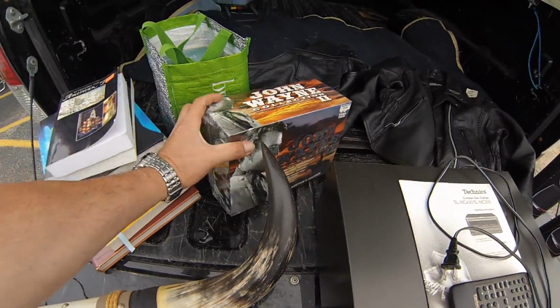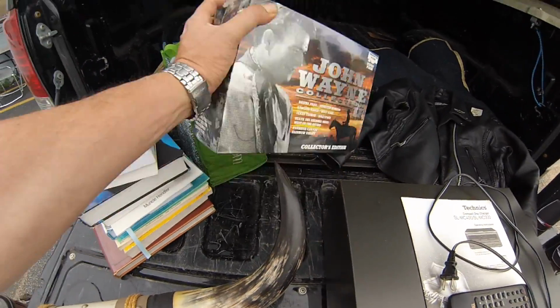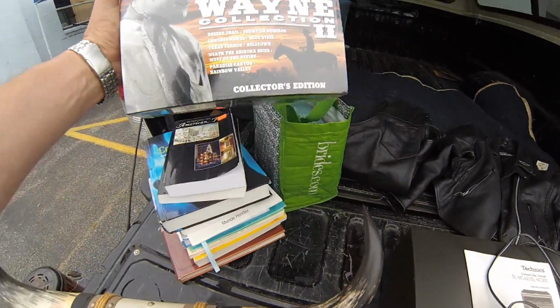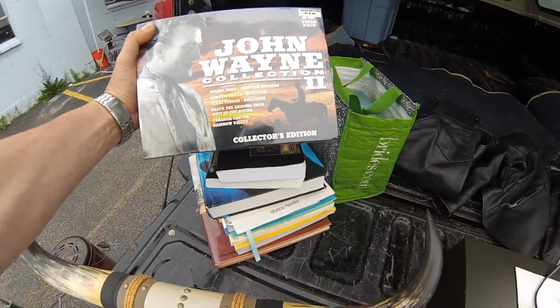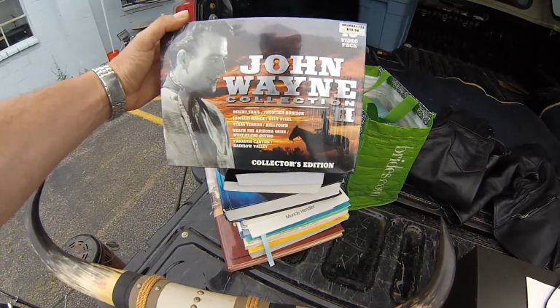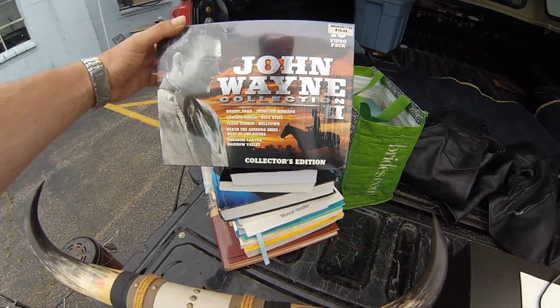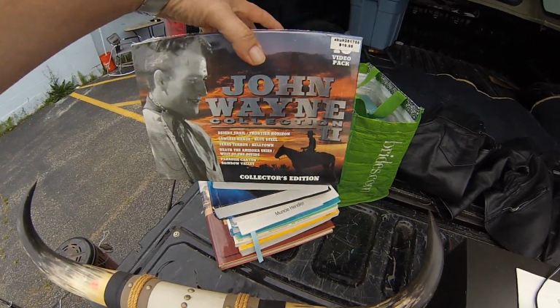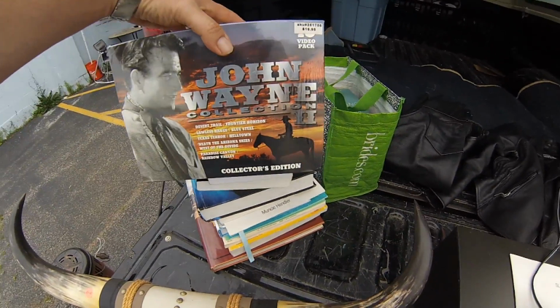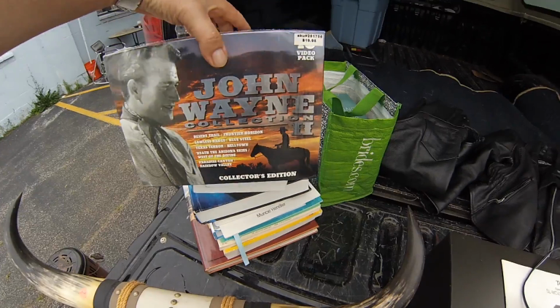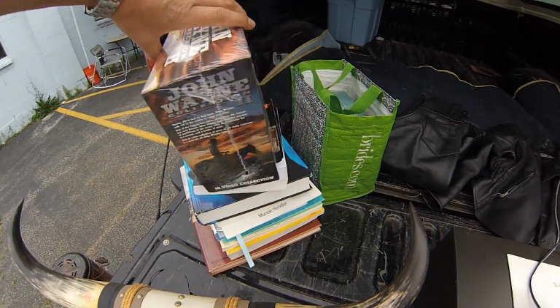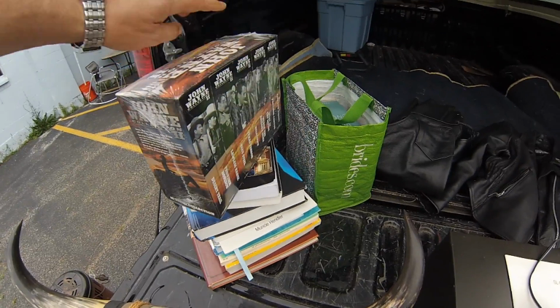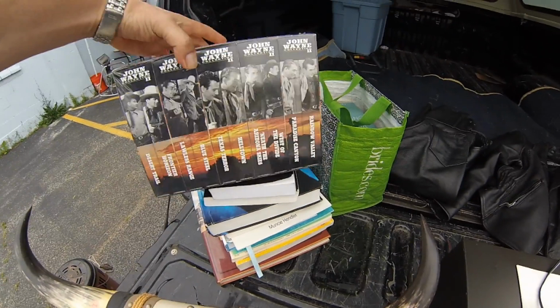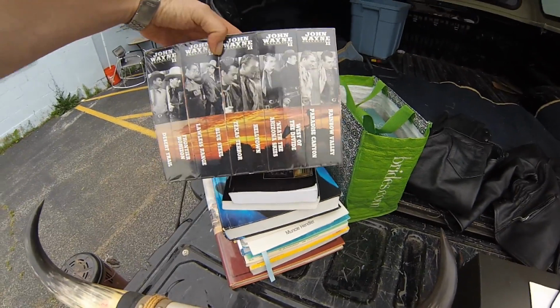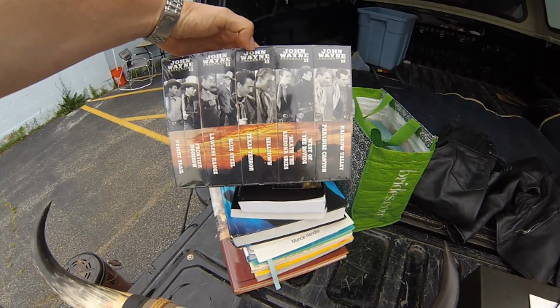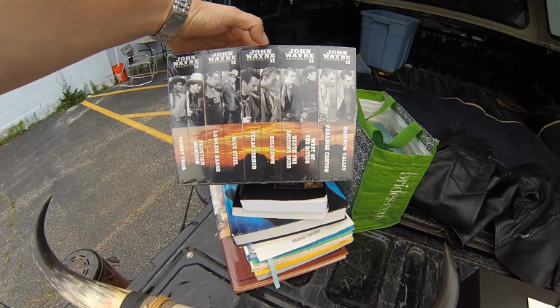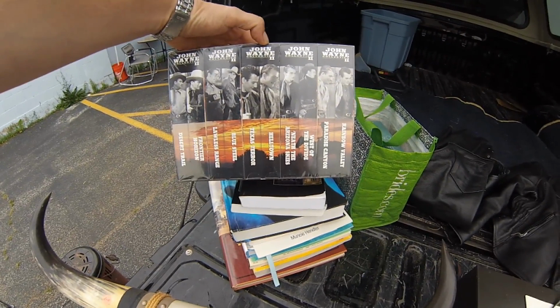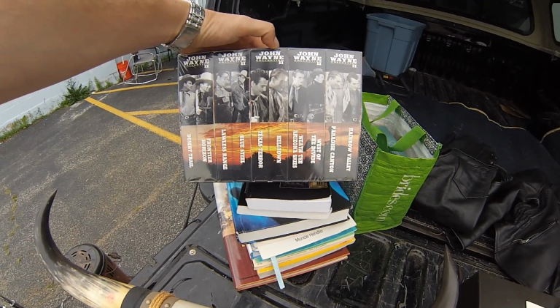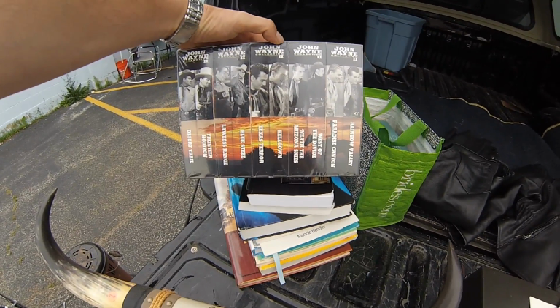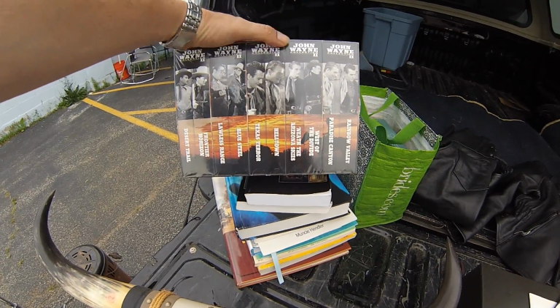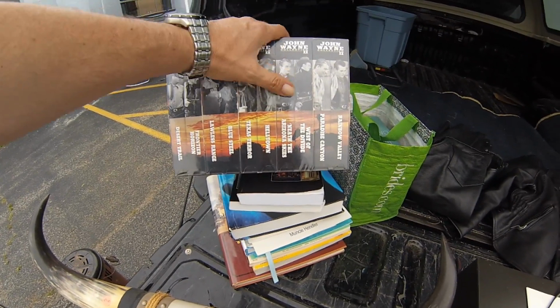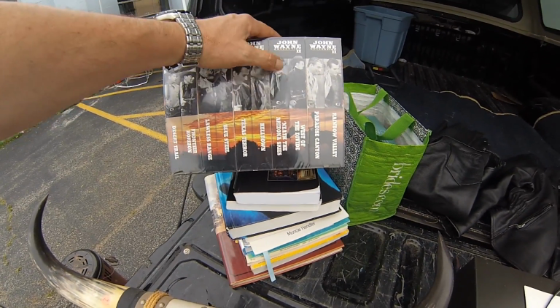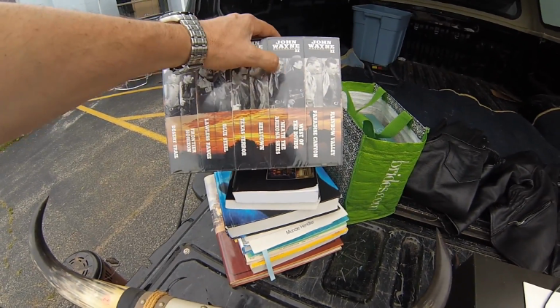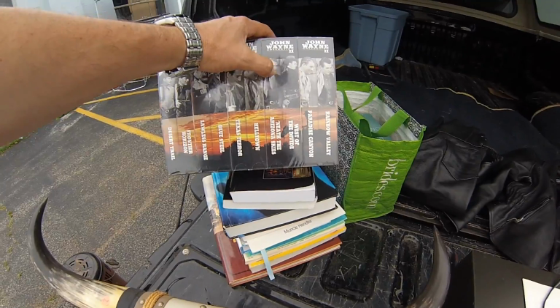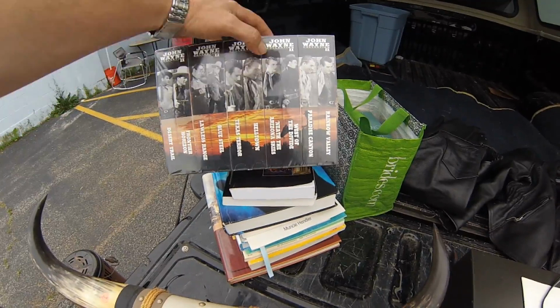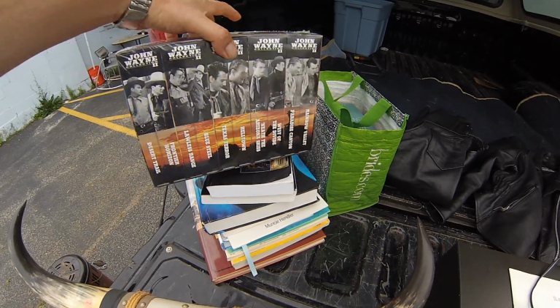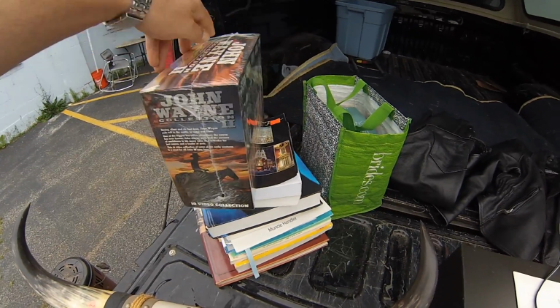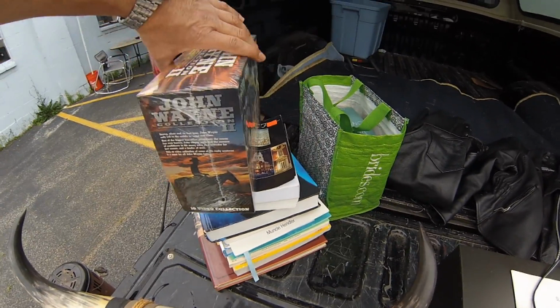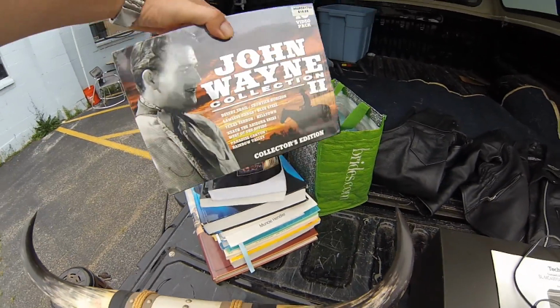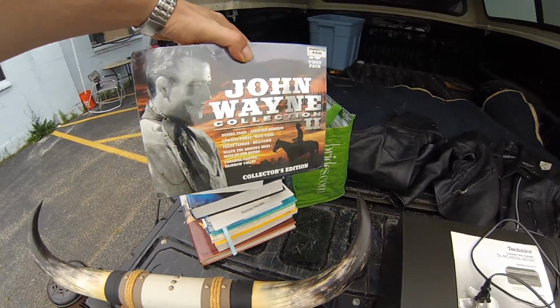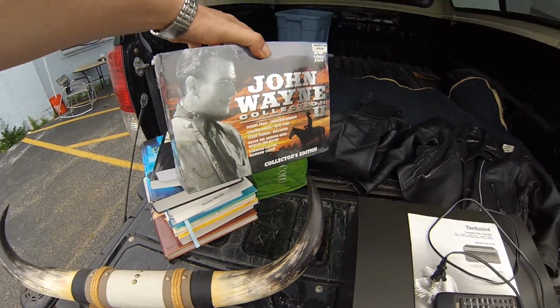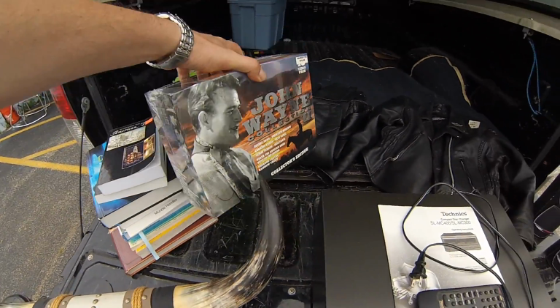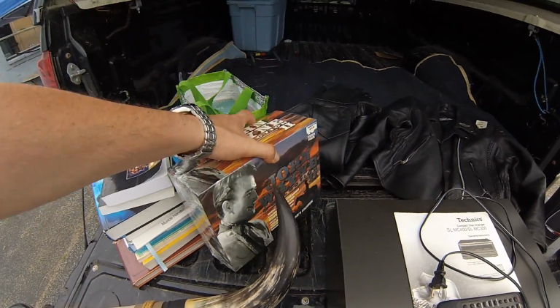Couldn't pass on this sucker — John Wayne Collection, sealed brand new VHS tapes. They don't sell for a whole lot, but on FBA I should make $10 or so. Easy pickup.